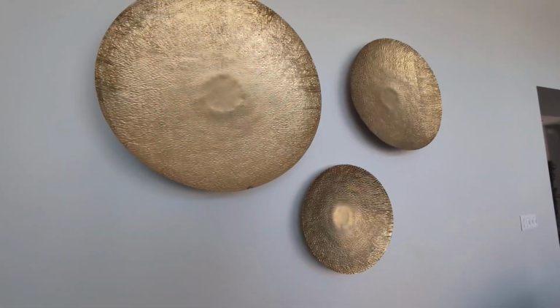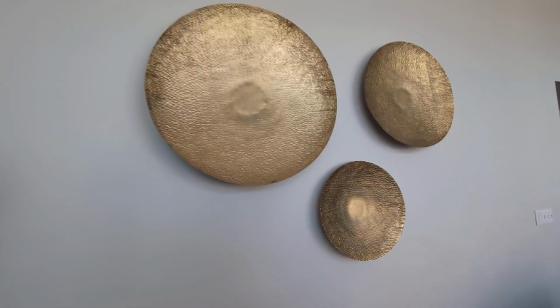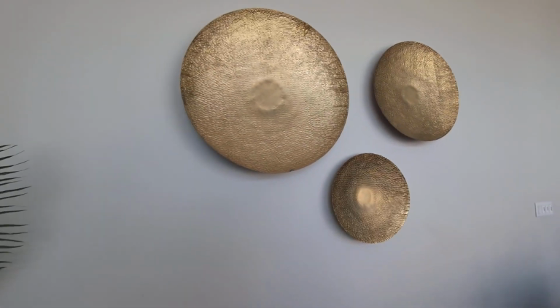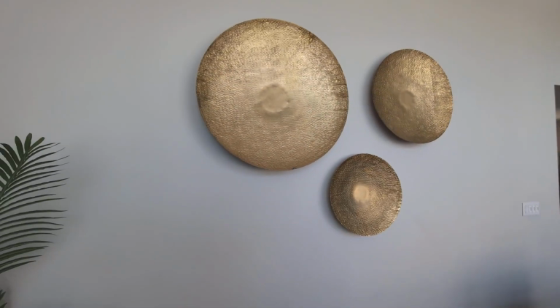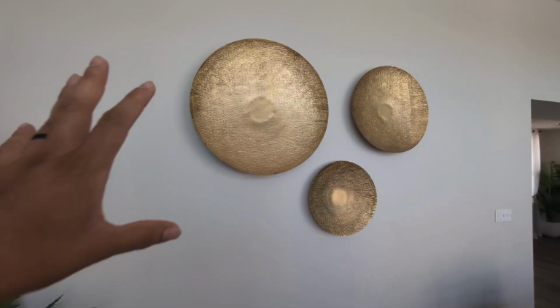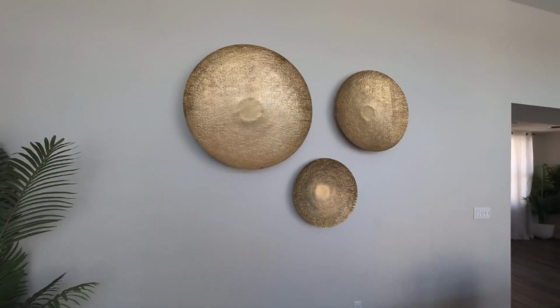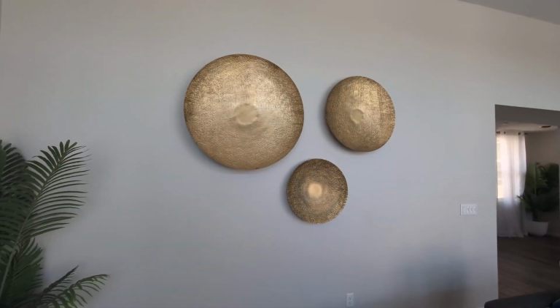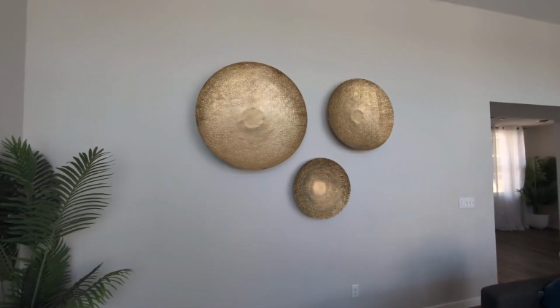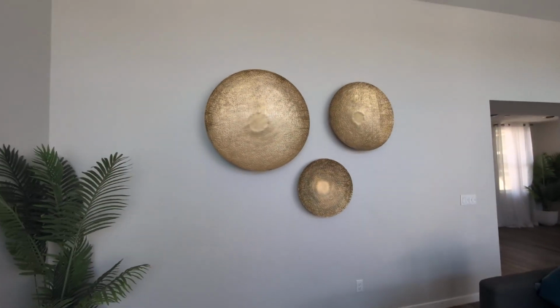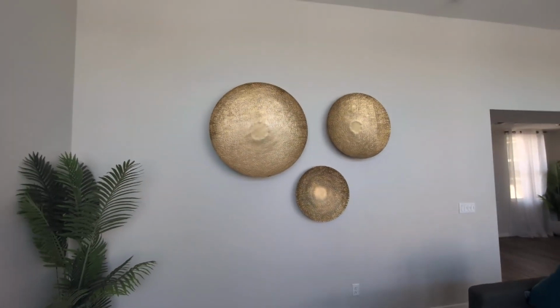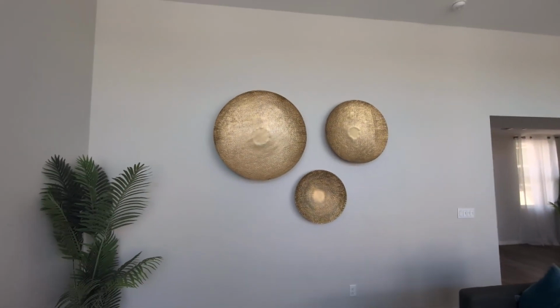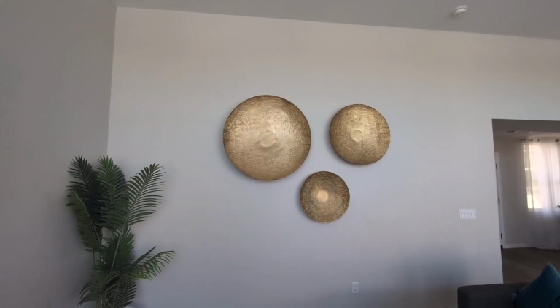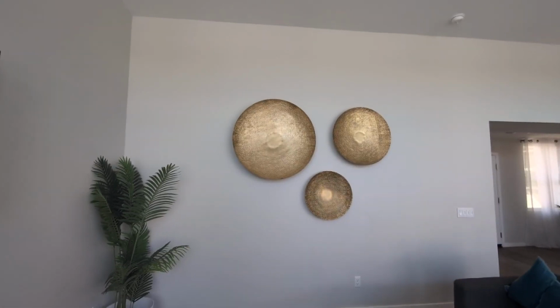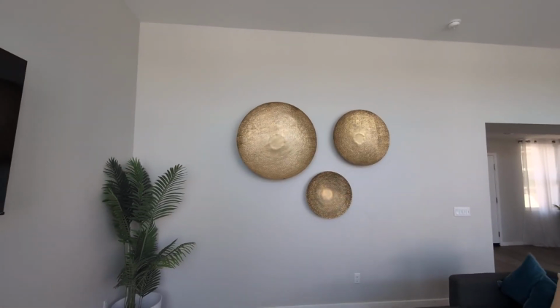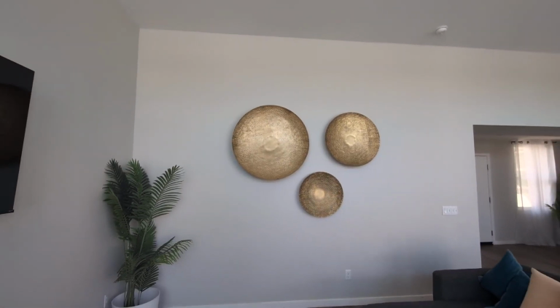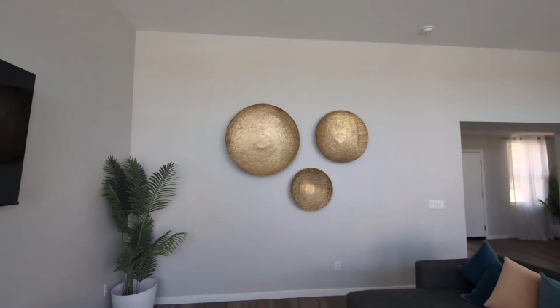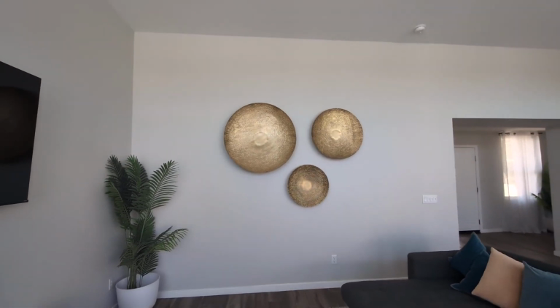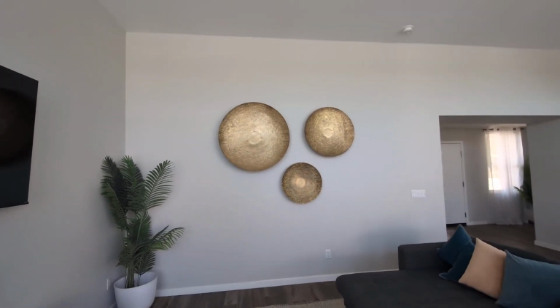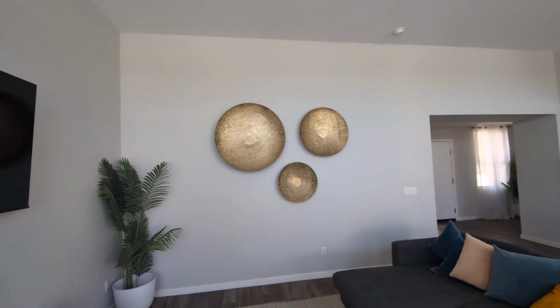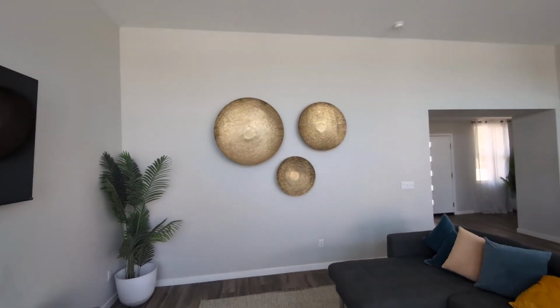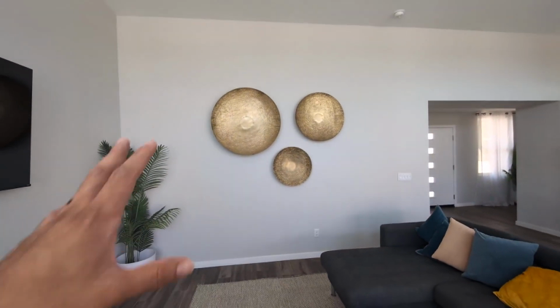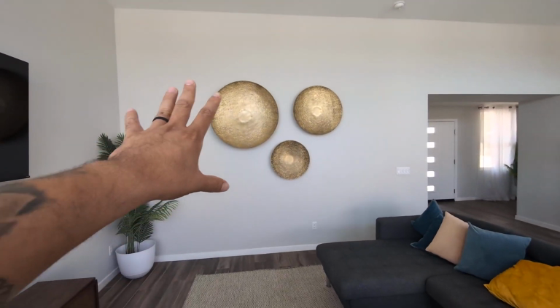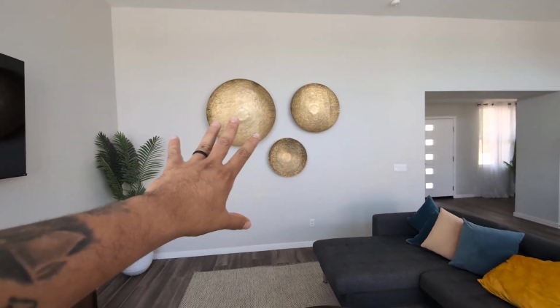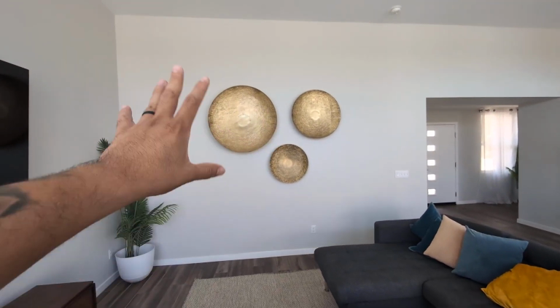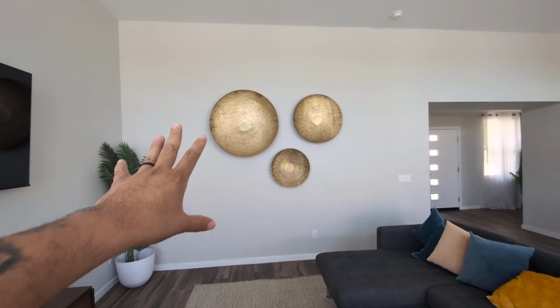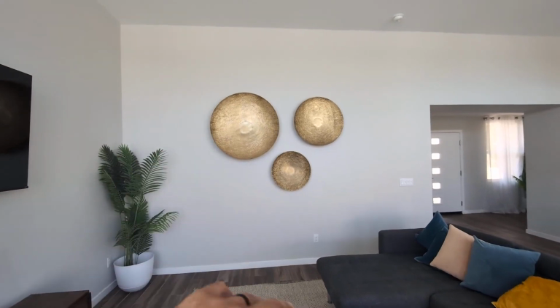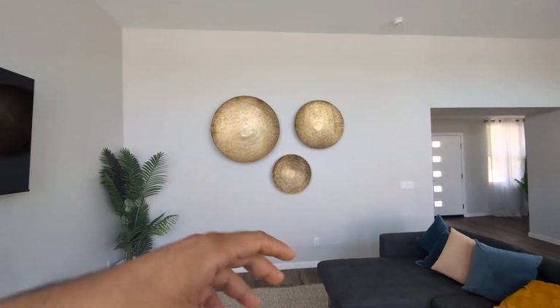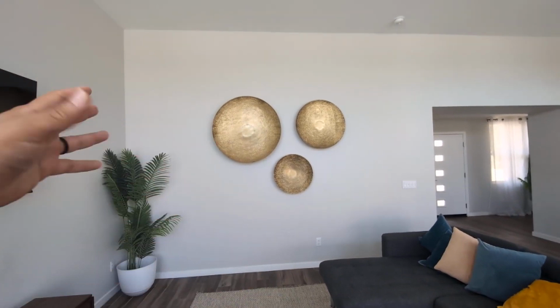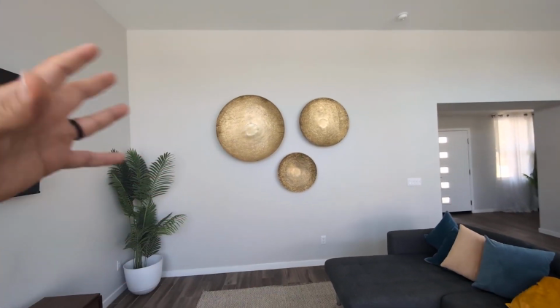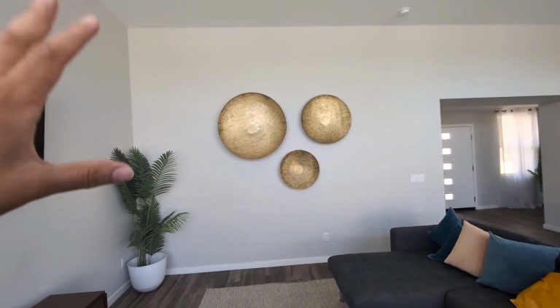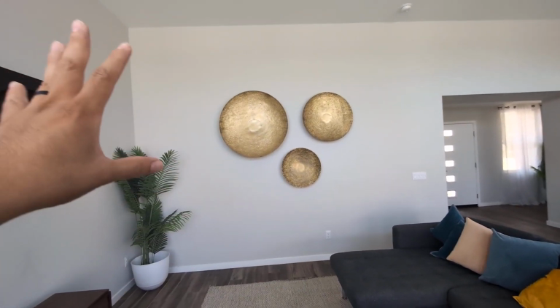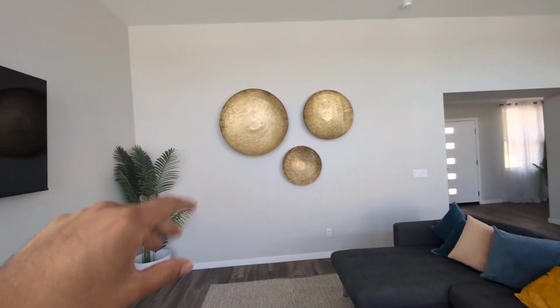So these are great. These are on the larger size, so you do need a larger wall. See how big they are — they do fill up the wall very nicely, especially if you have a big wall that you want to fill something in.